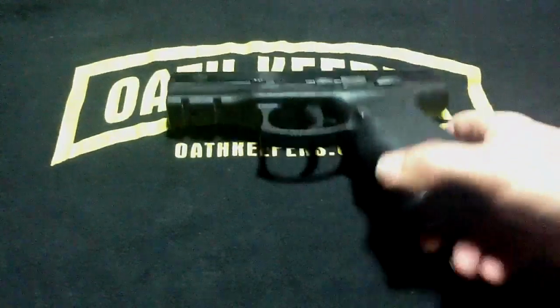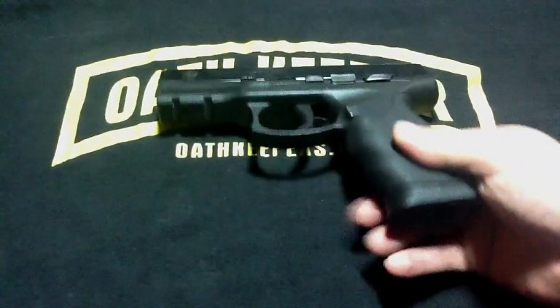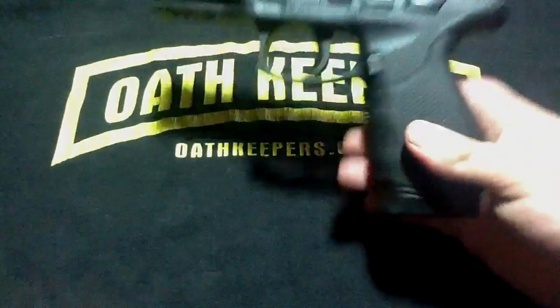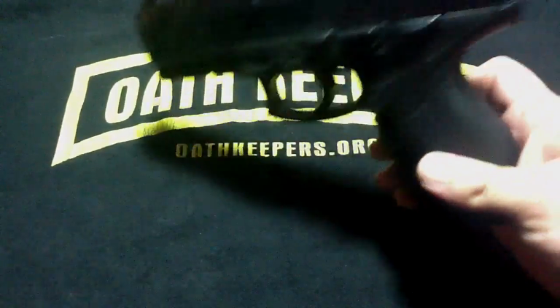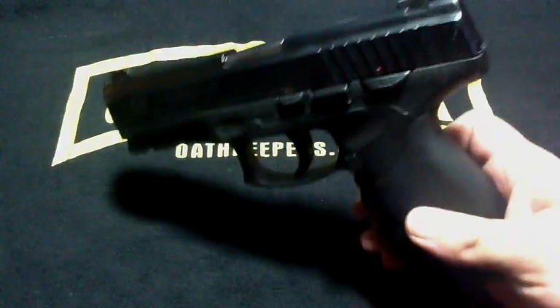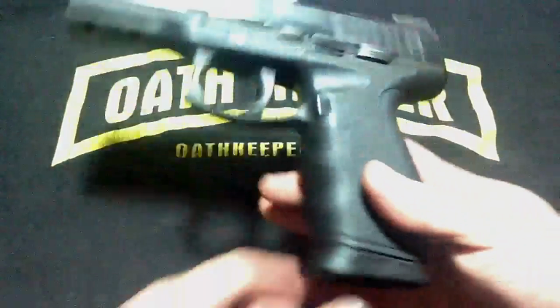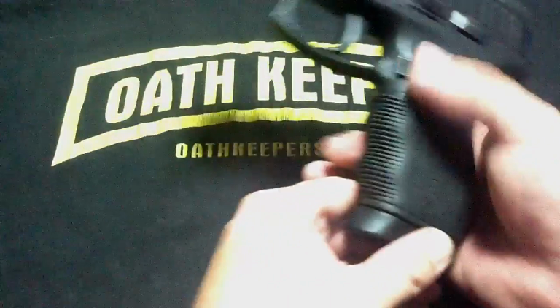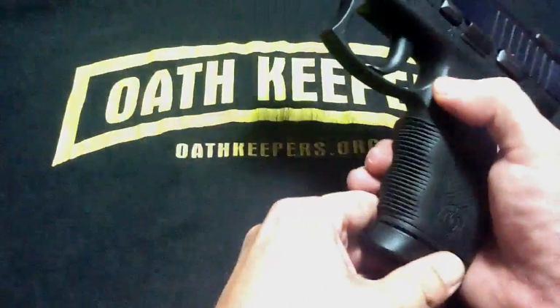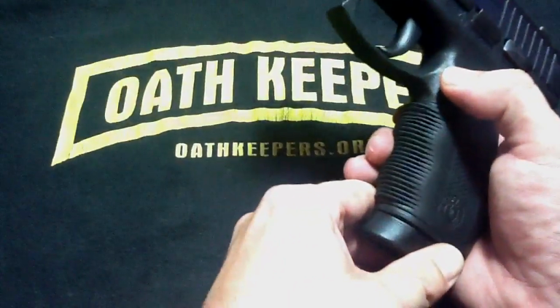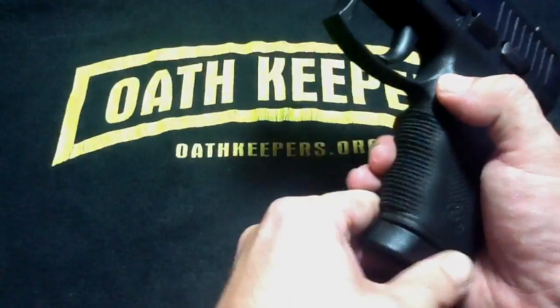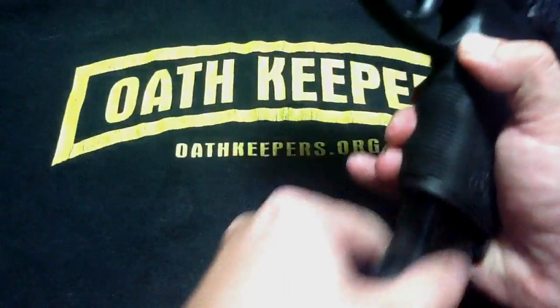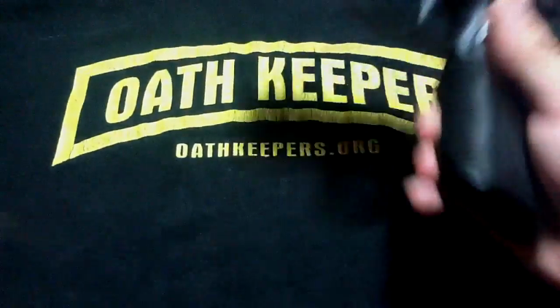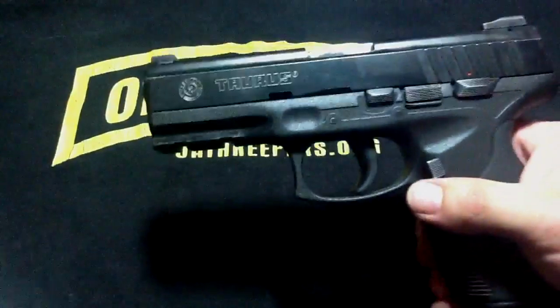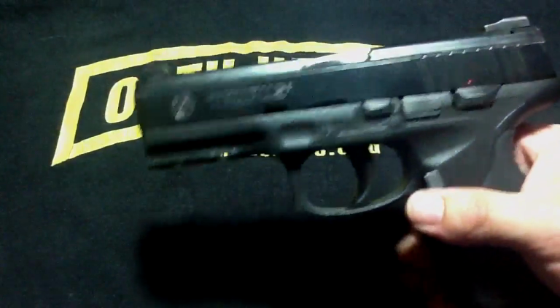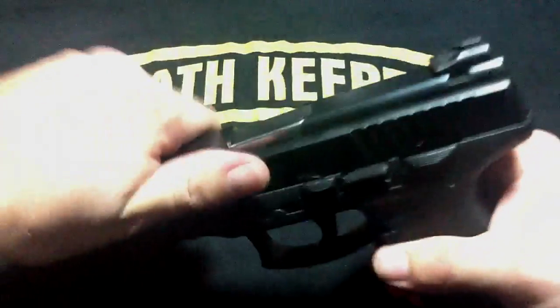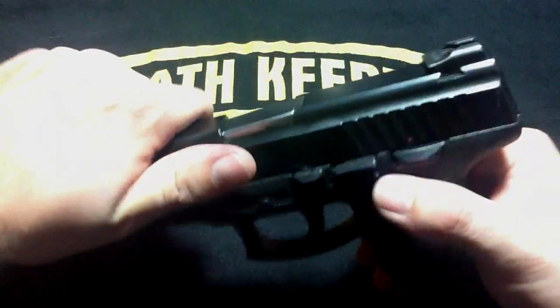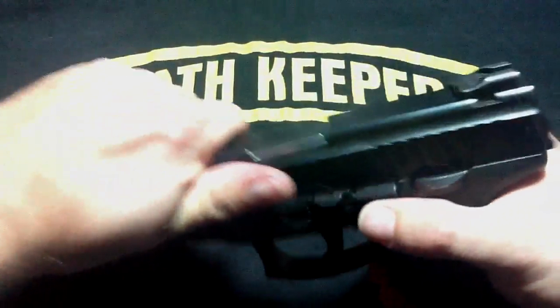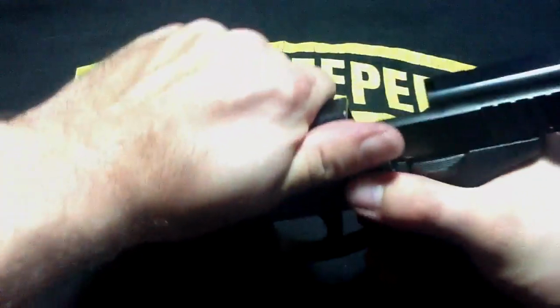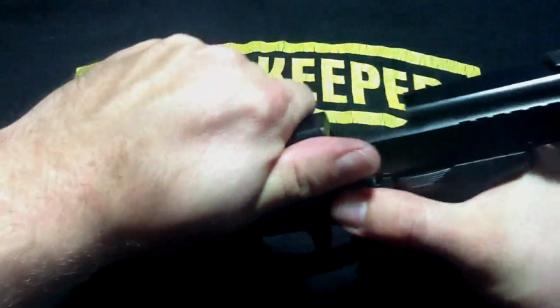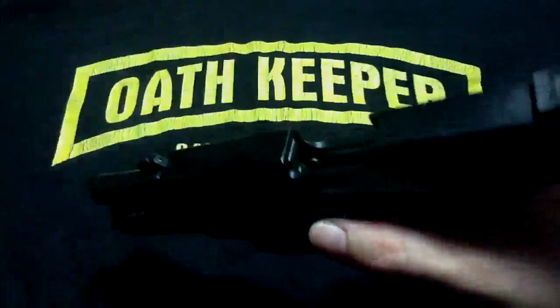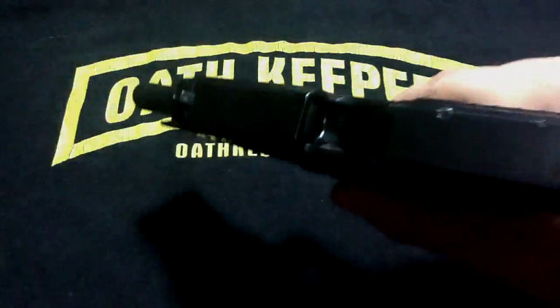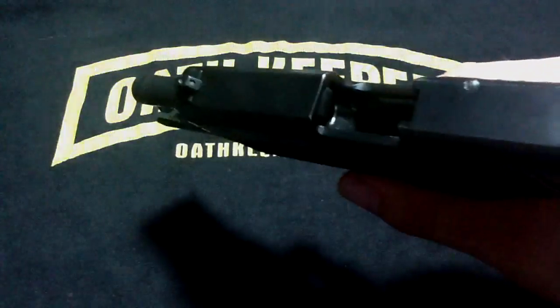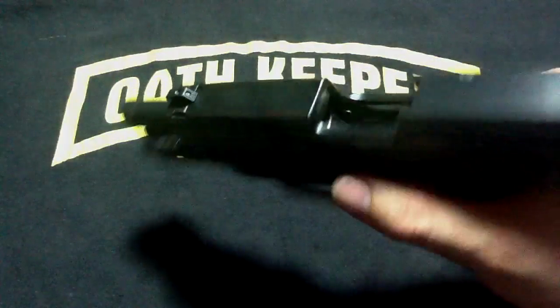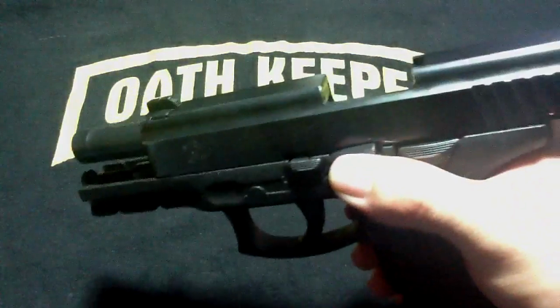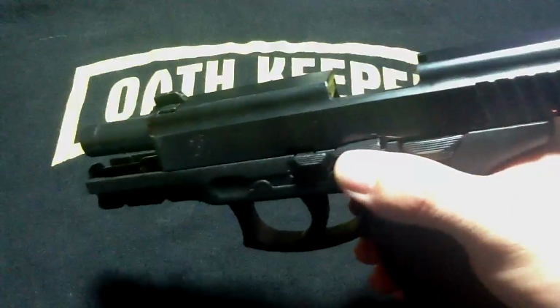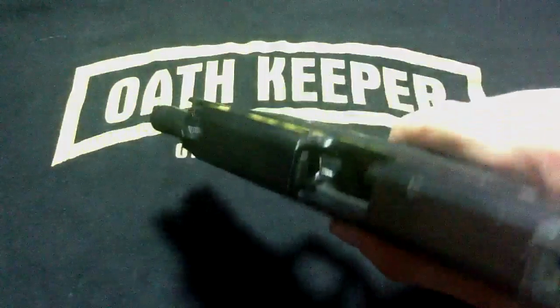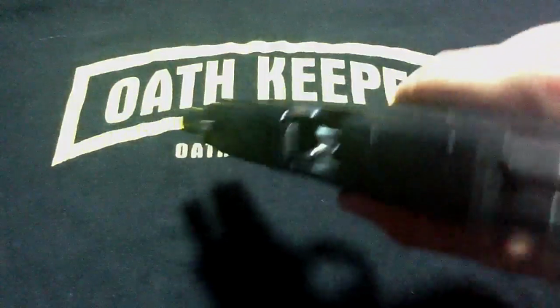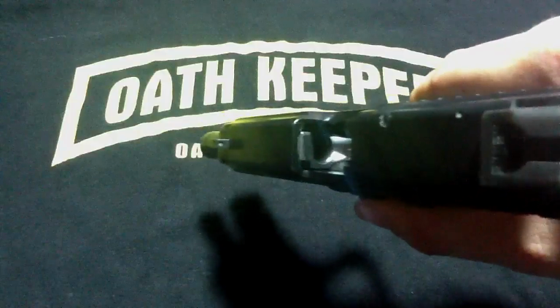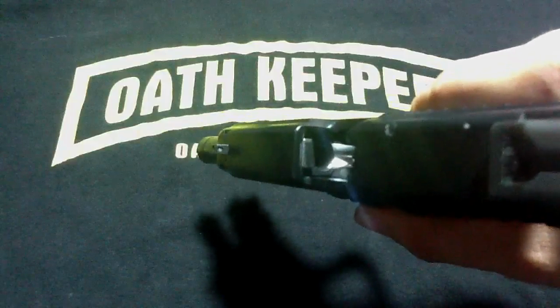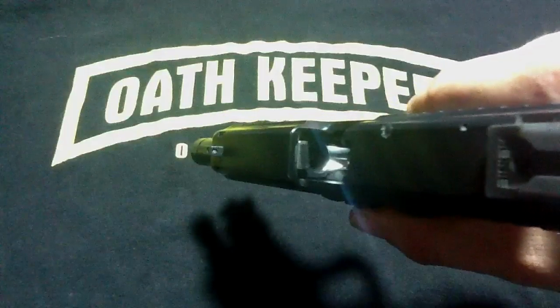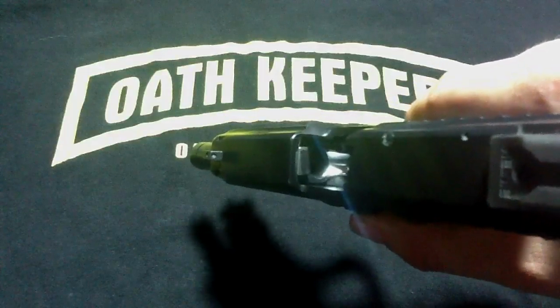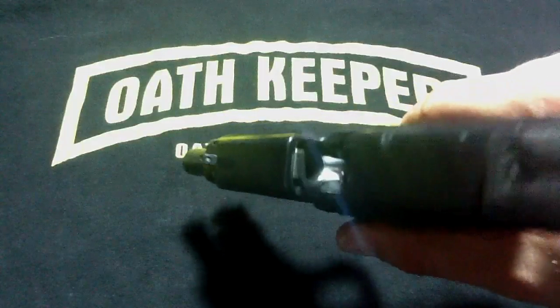First, to start off, we need to make sure the weapon is clear. To do that, we release the magazine, slide back the slide, and lock it in place, and check the chamber. As you can see, it is clean.